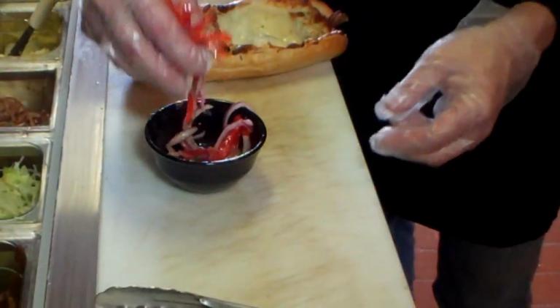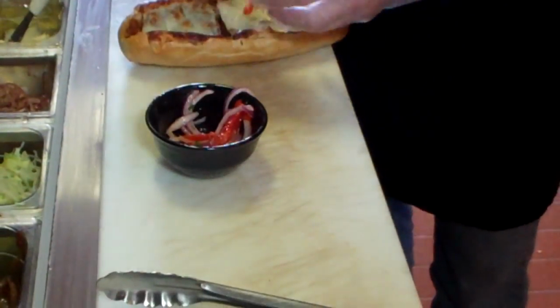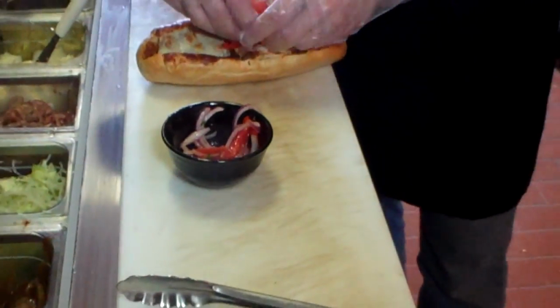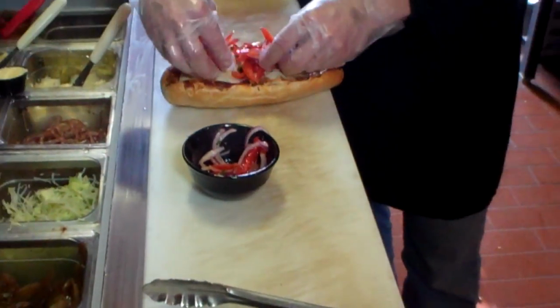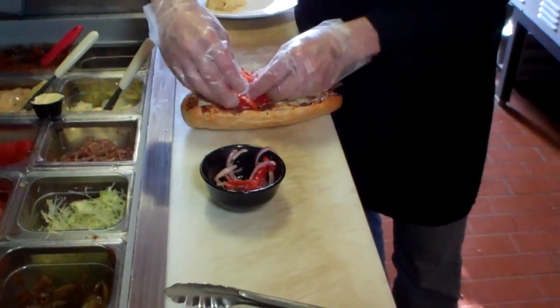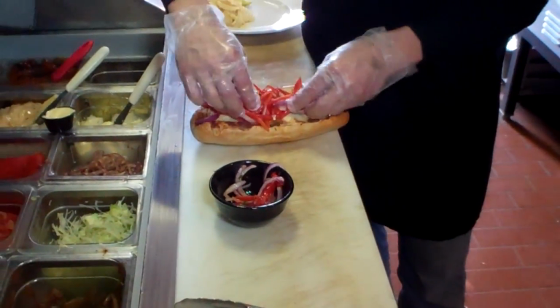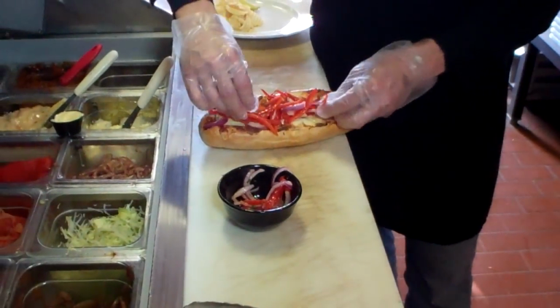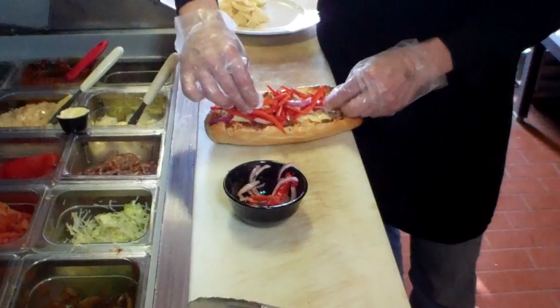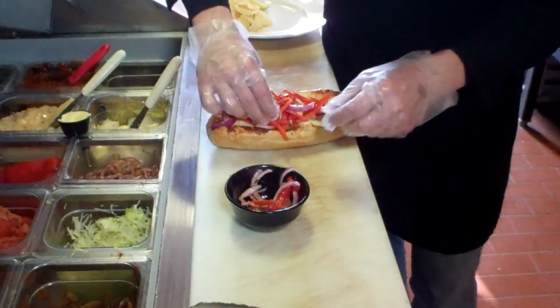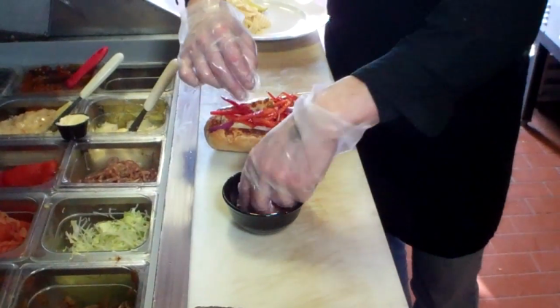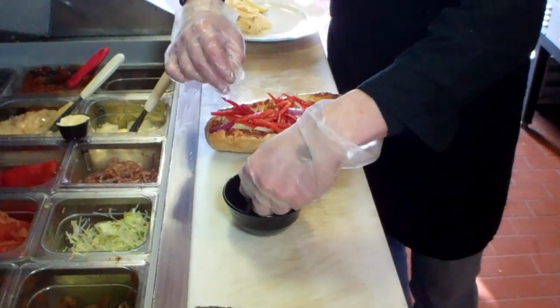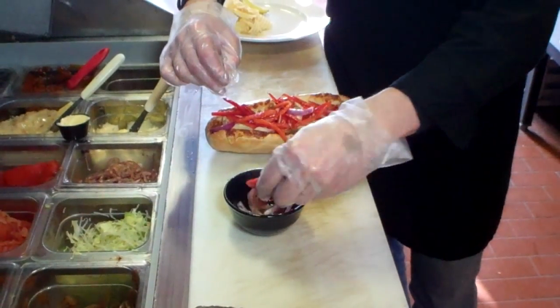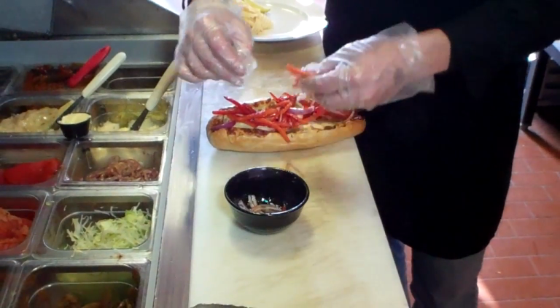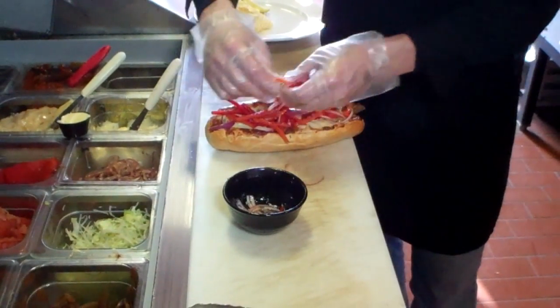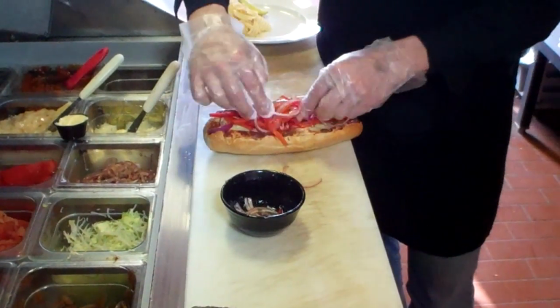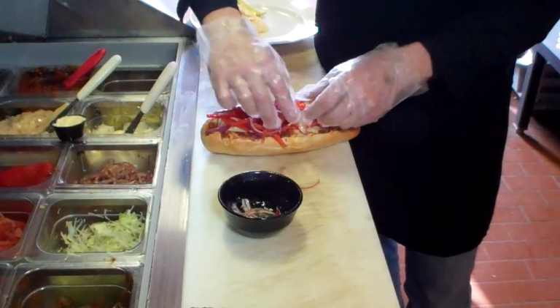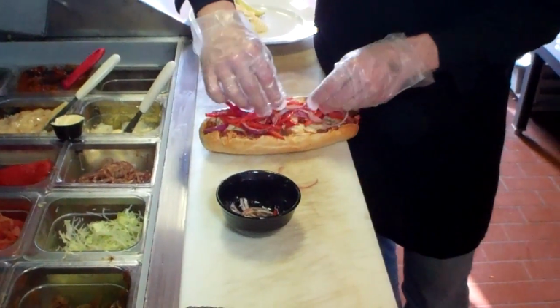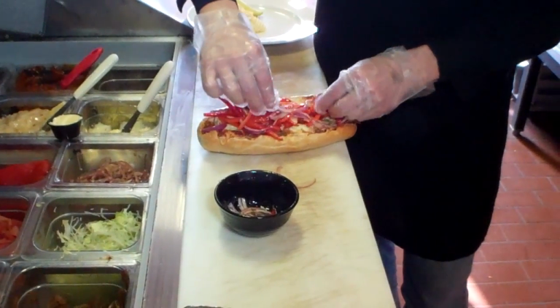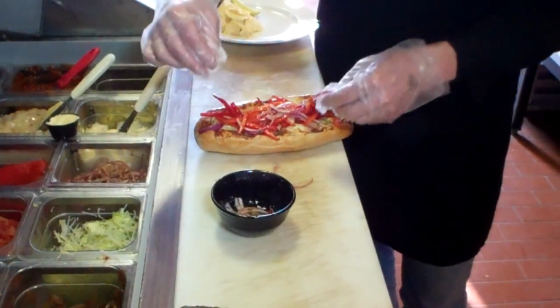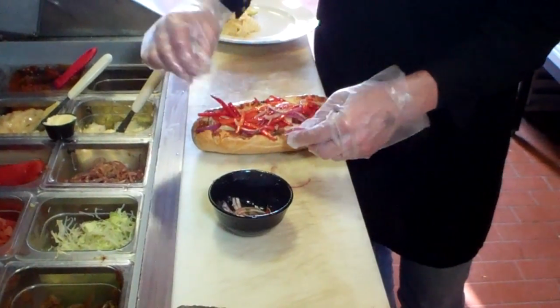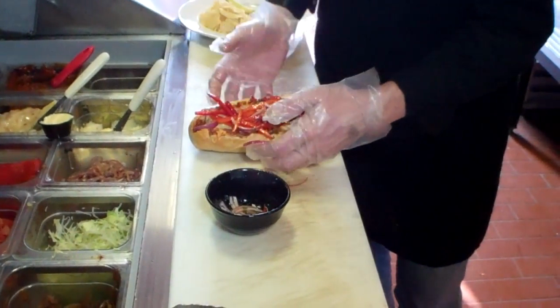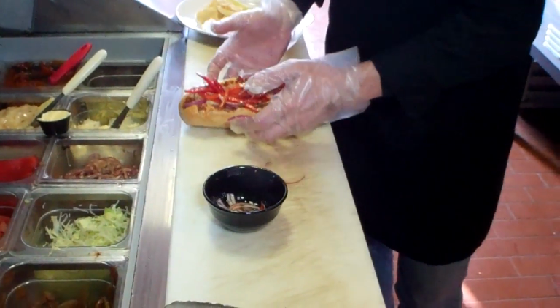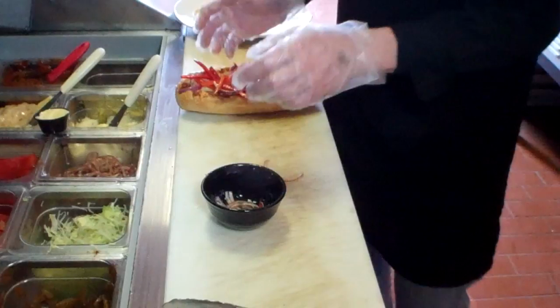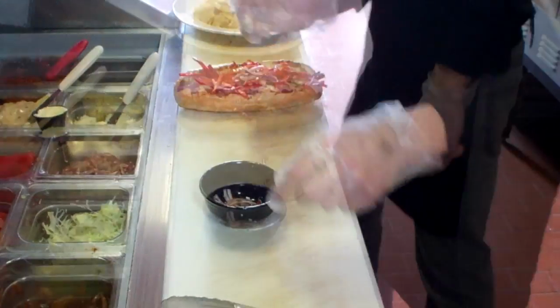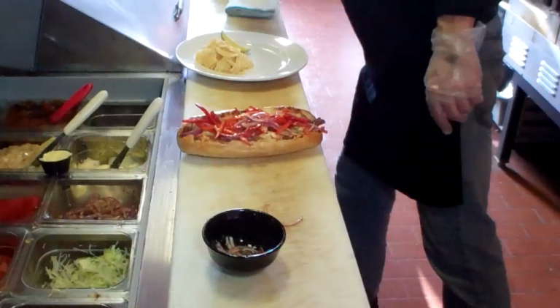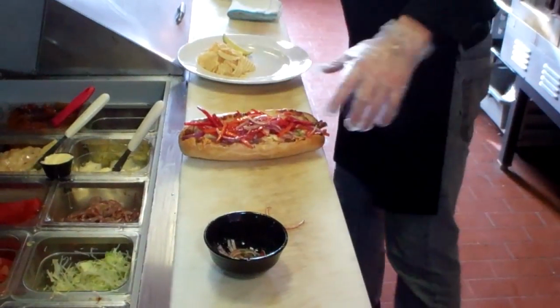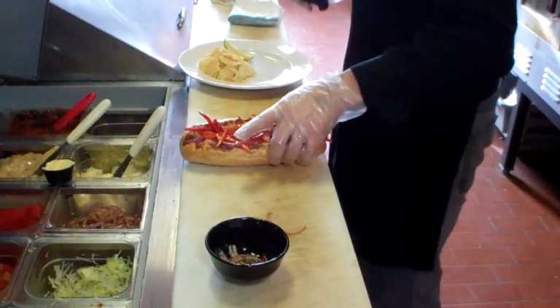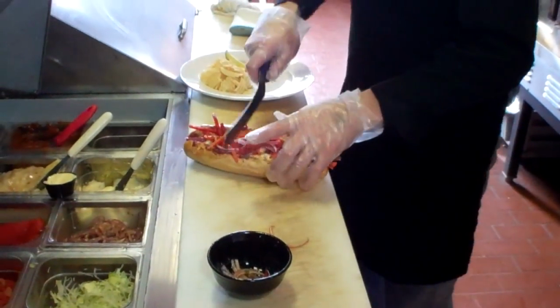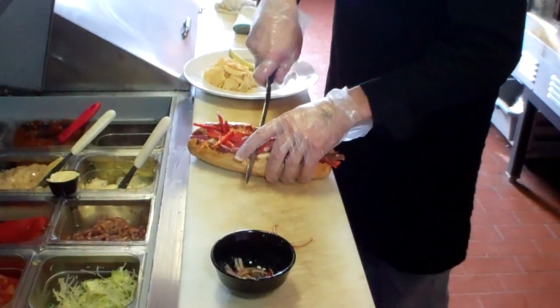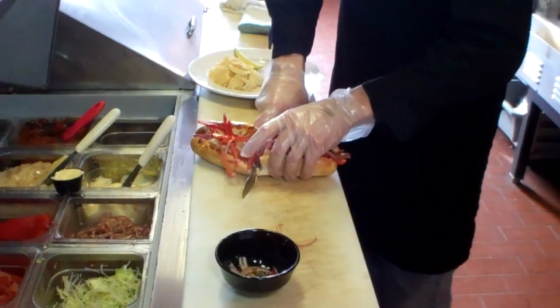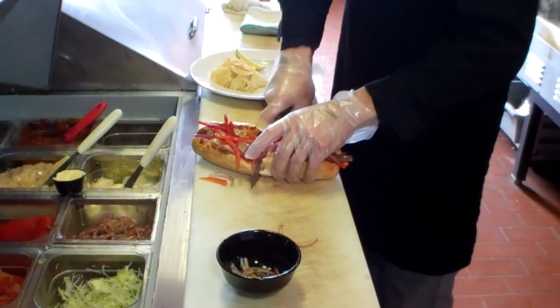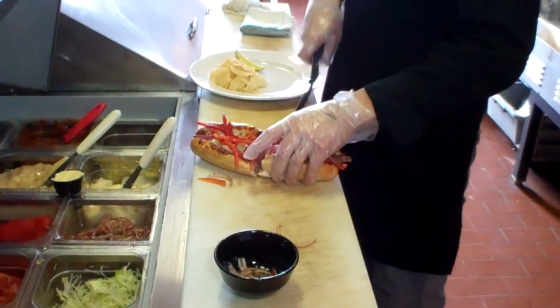We top it with a fresh slaw made from red peppers, red onion, and garlic. It just adds a real fresh note to the sandwich.